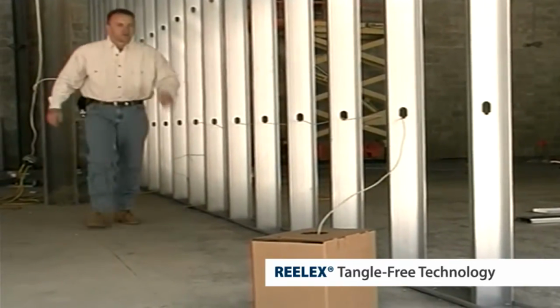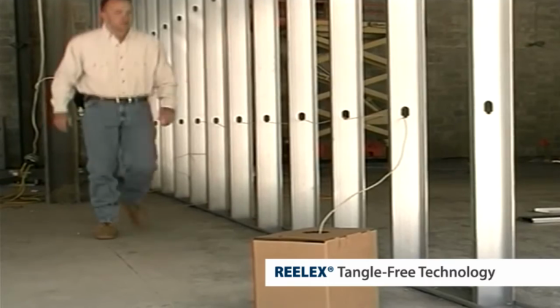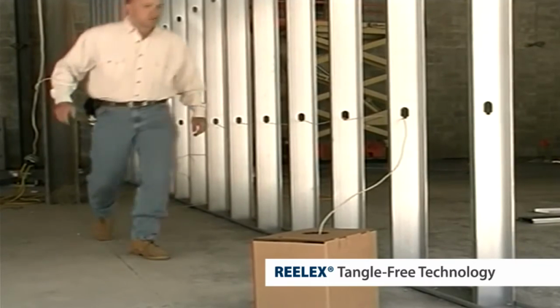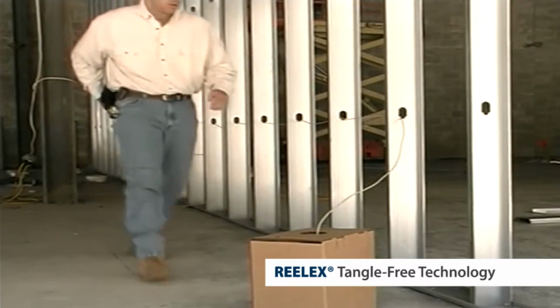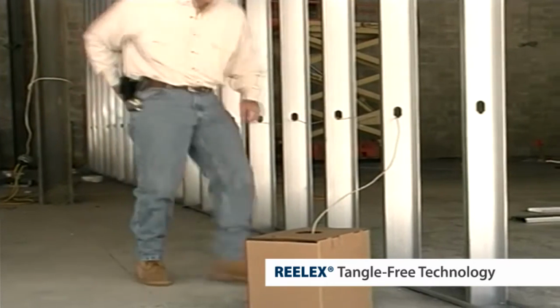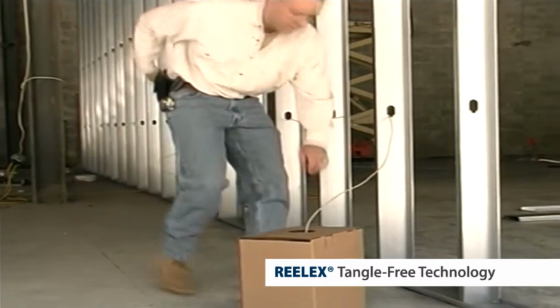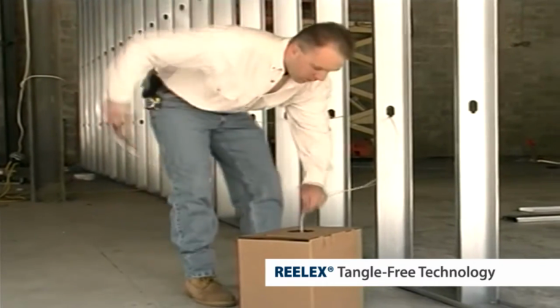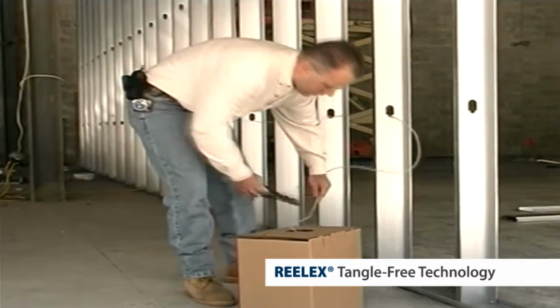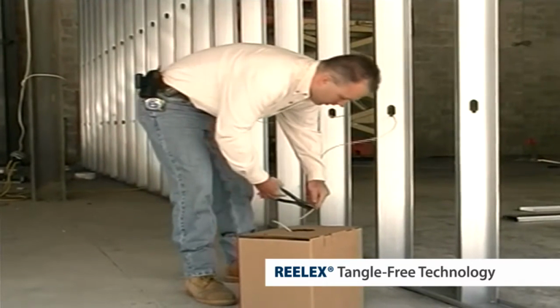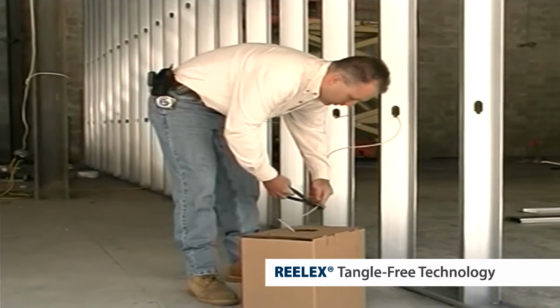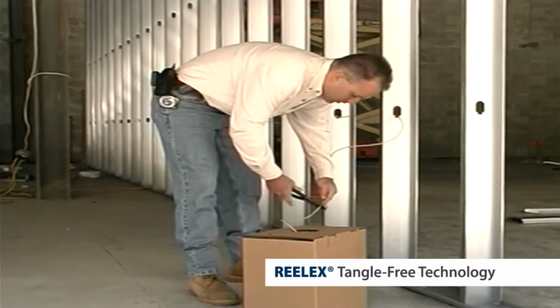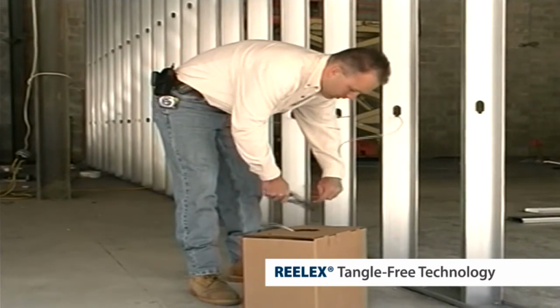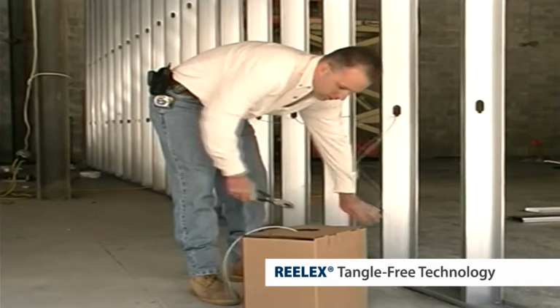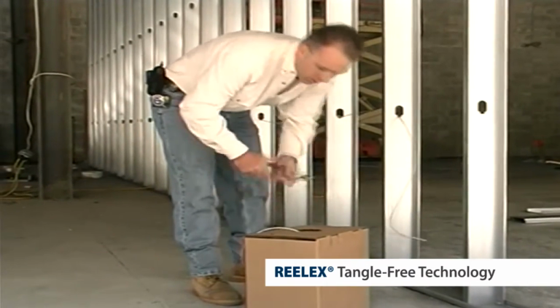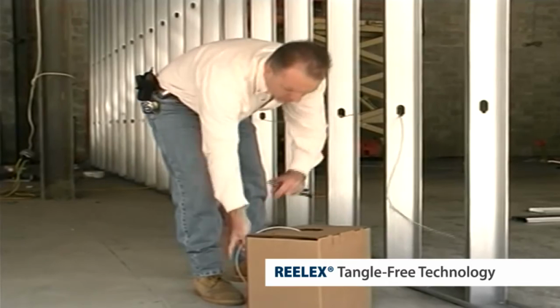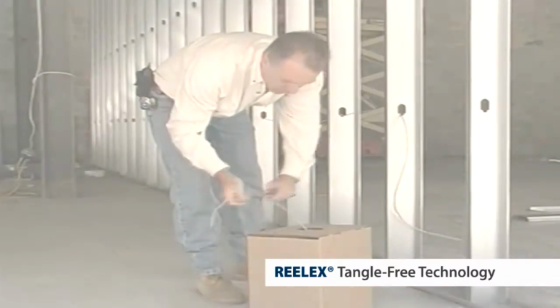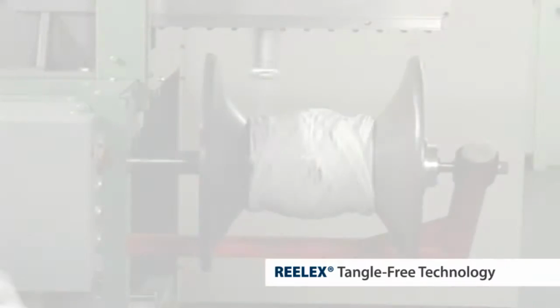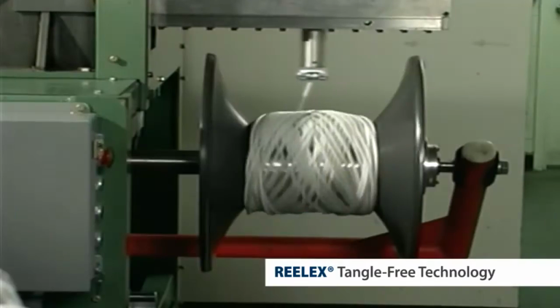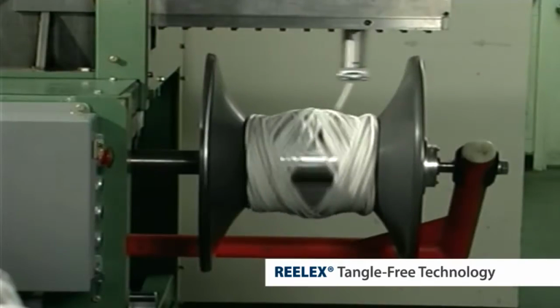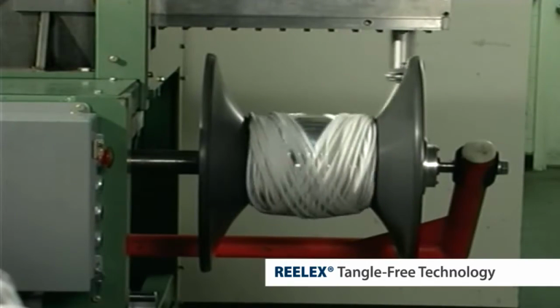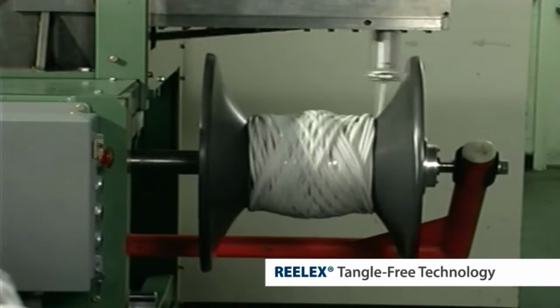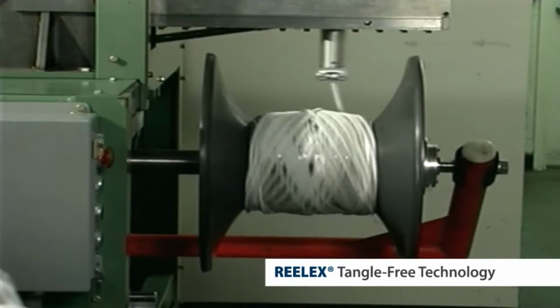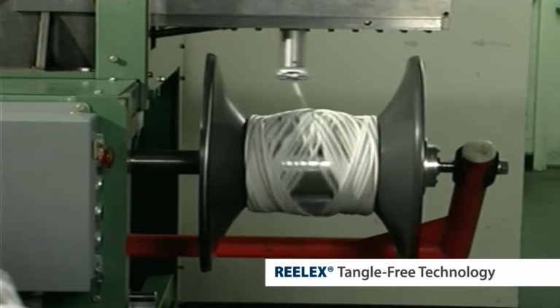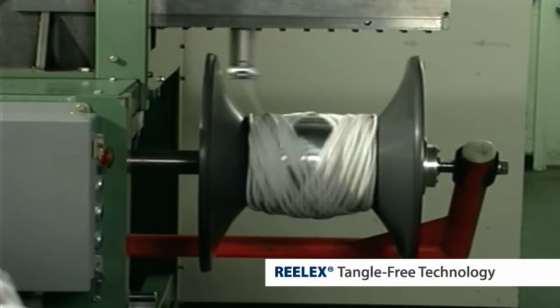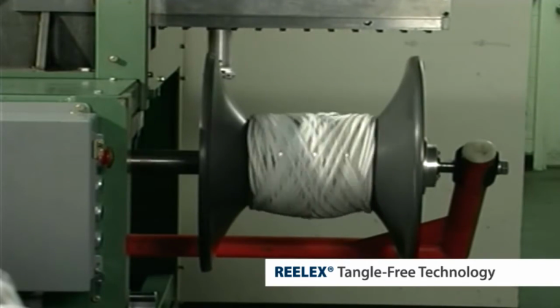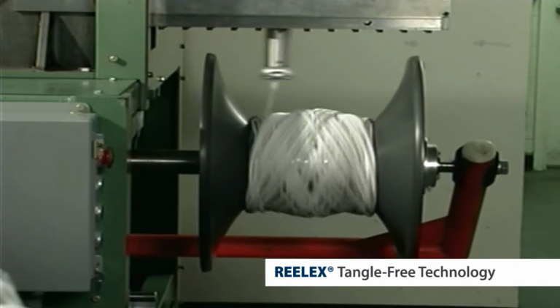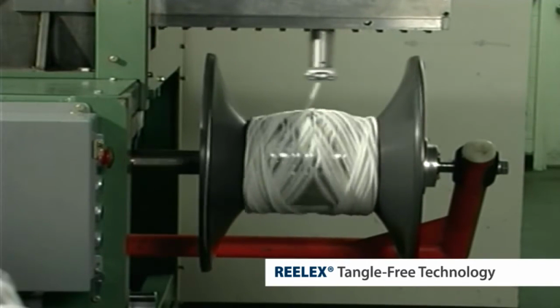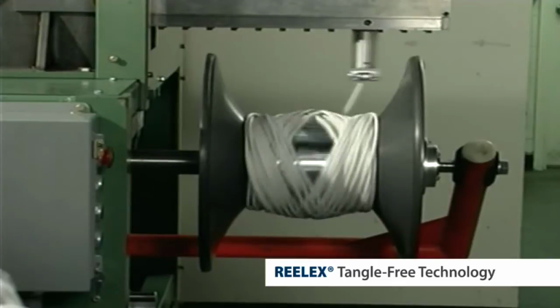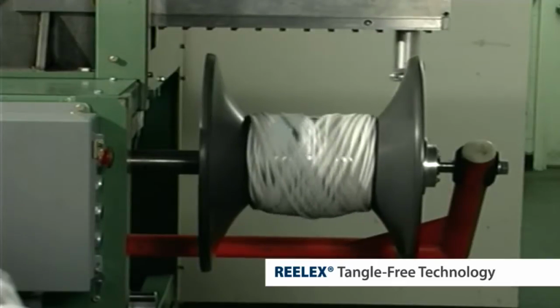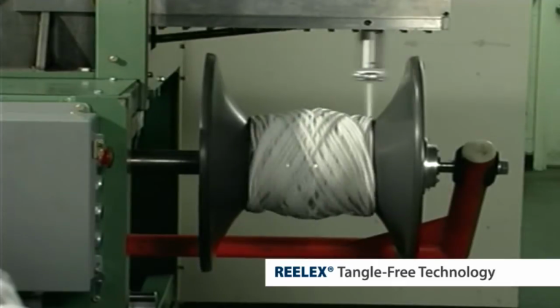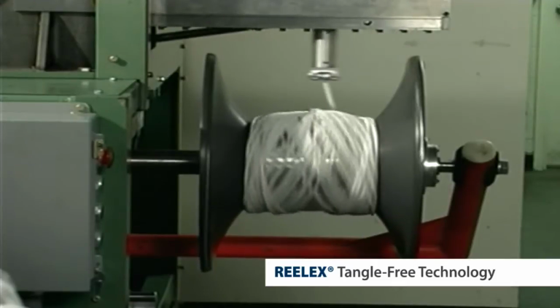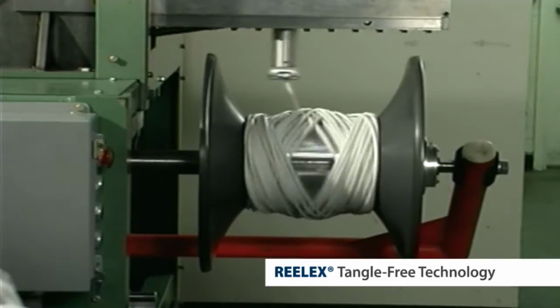As an alternative, the loose end of the cable can be tied off and the Realex package carried back to the termination point of the wire run. The back-twist-free payout is another feature favored by end users.